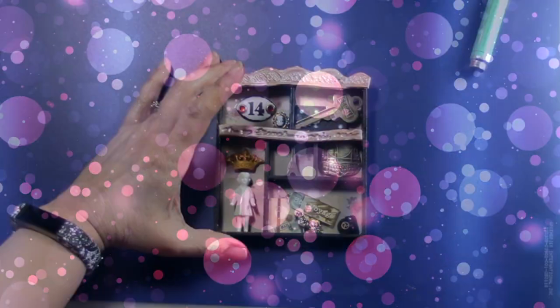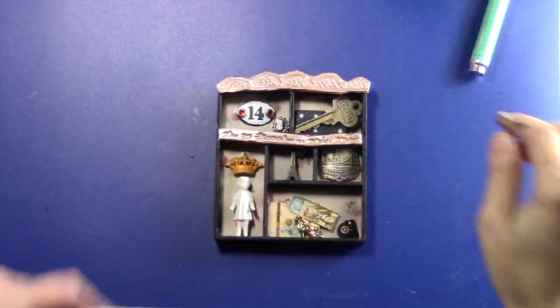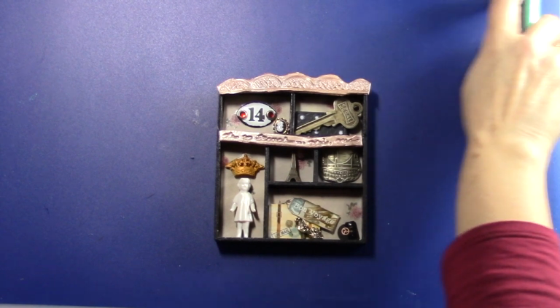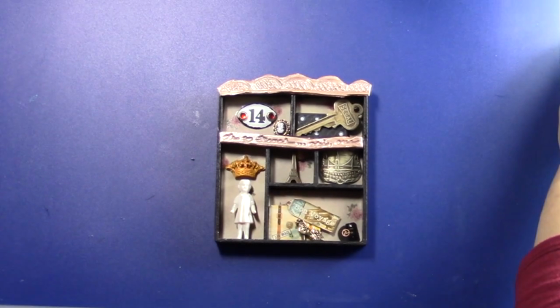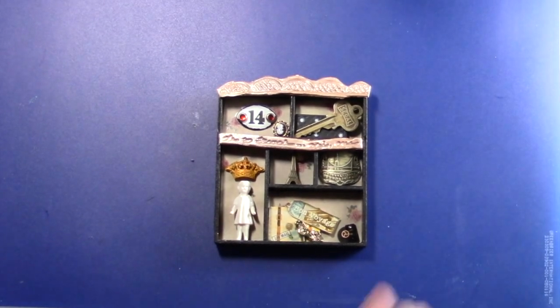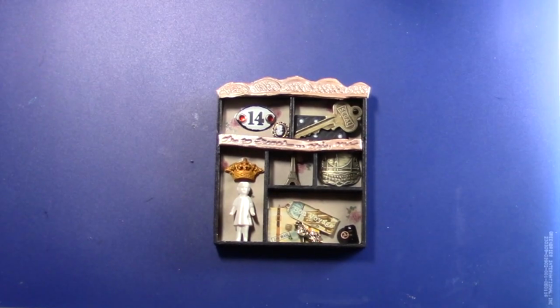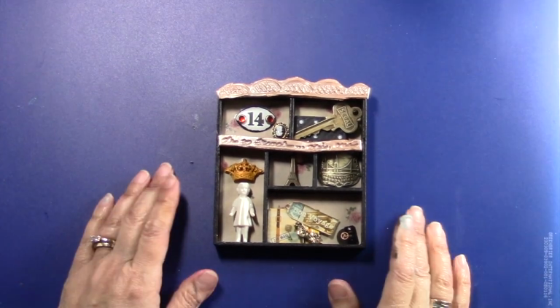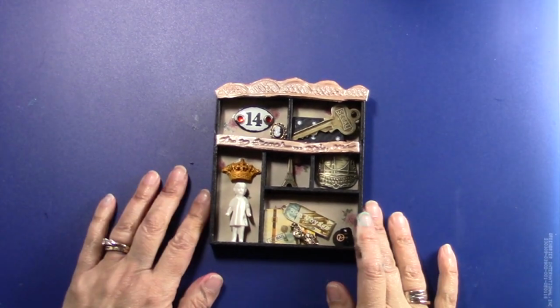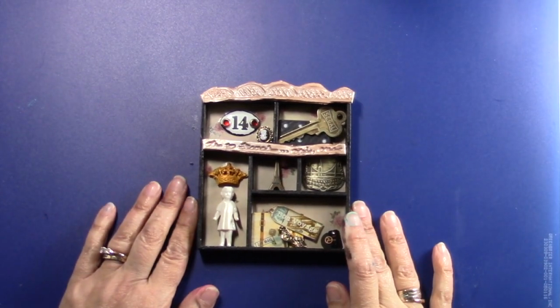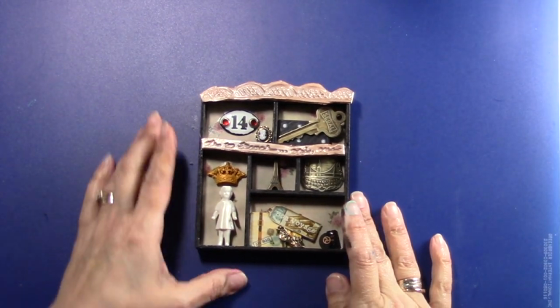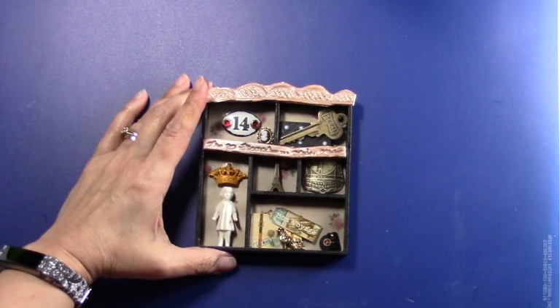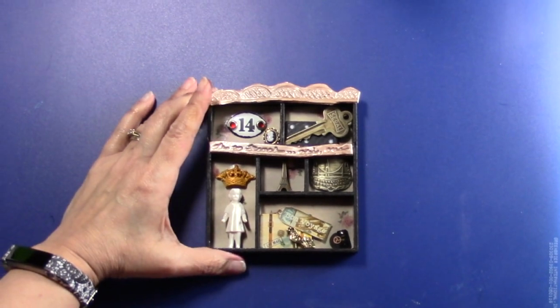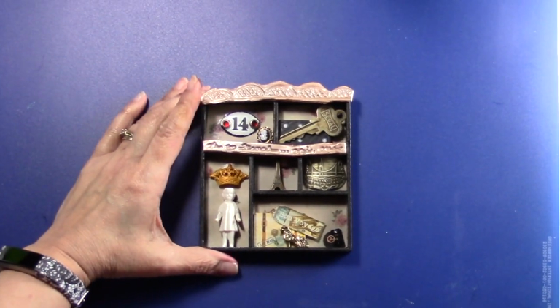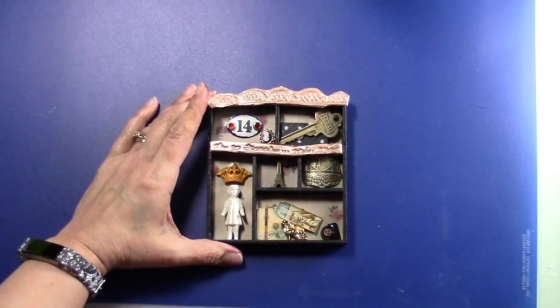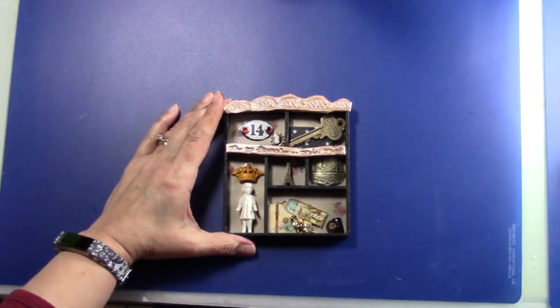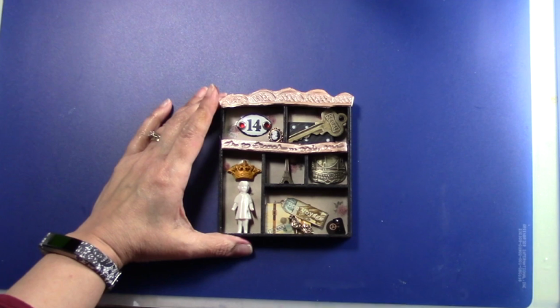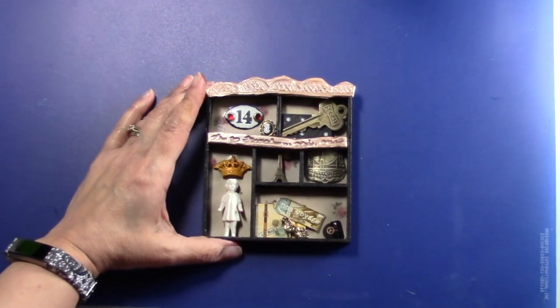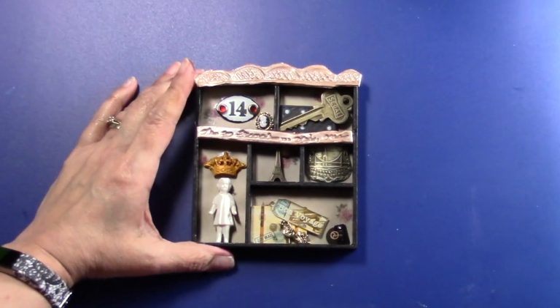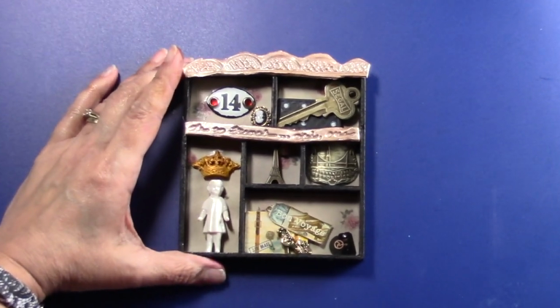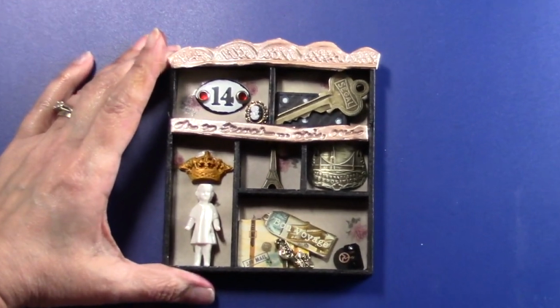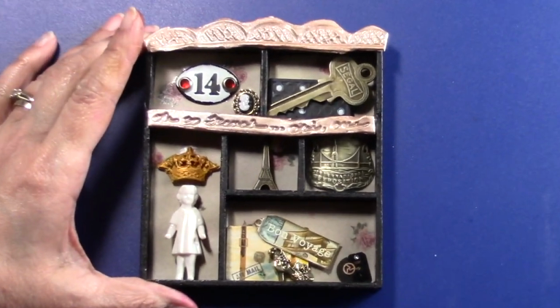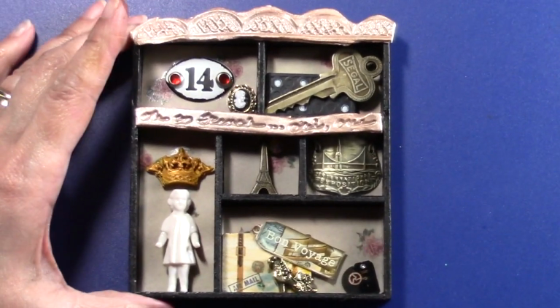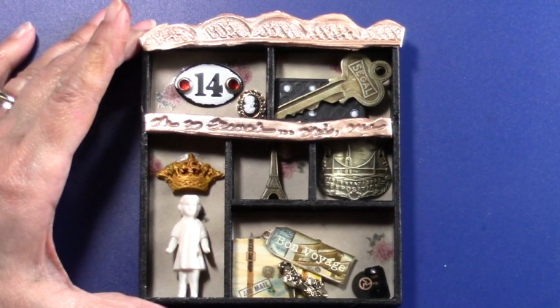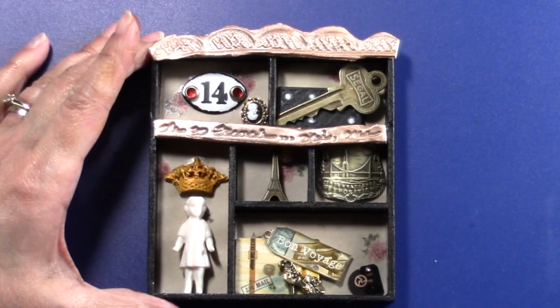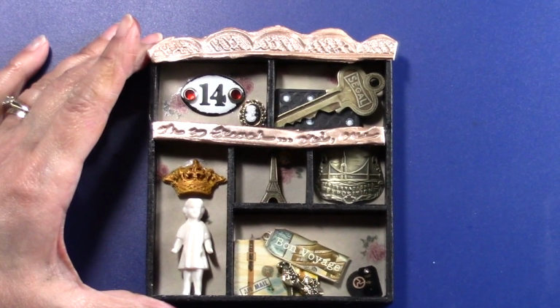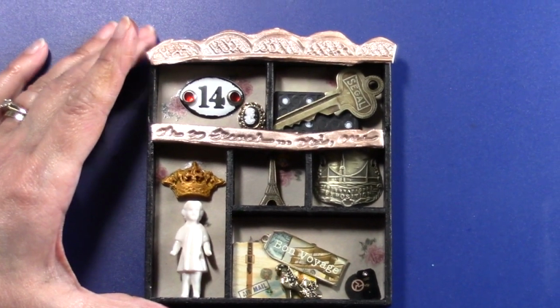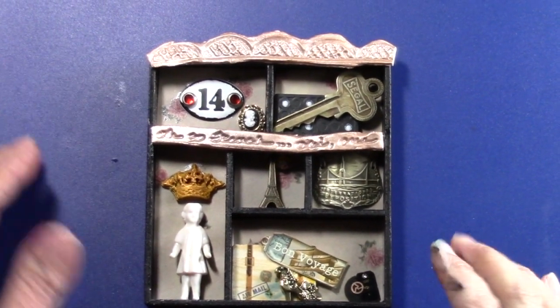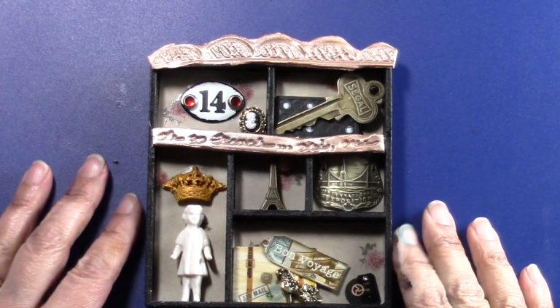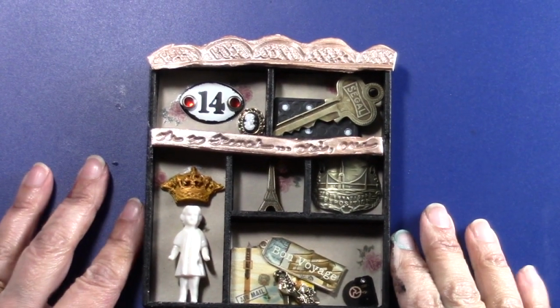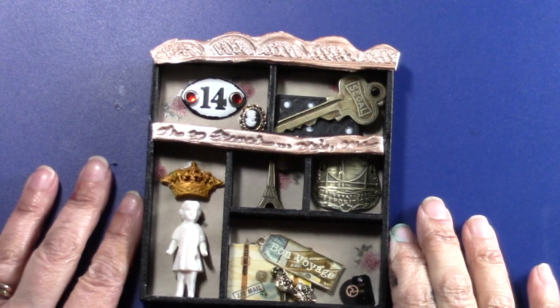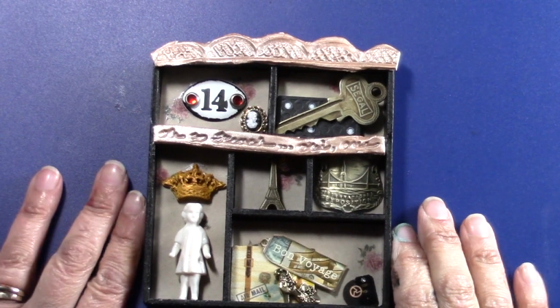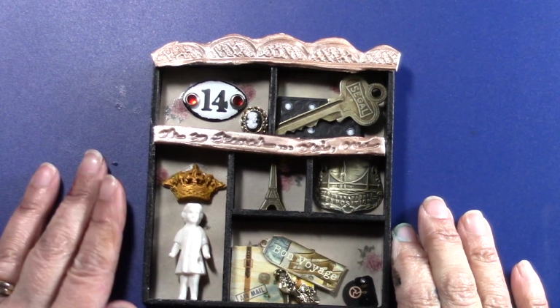Hi everyone, it's Anne from Annalise's Creations. I'm here to show you a little something that I completed — it's a tiny little shadow box kind of thing.